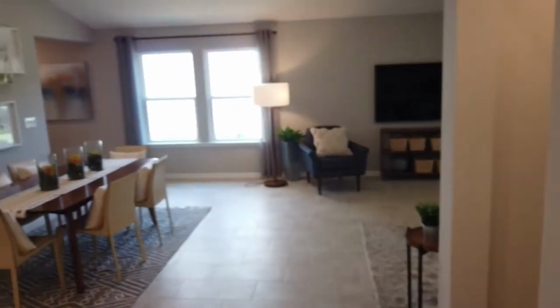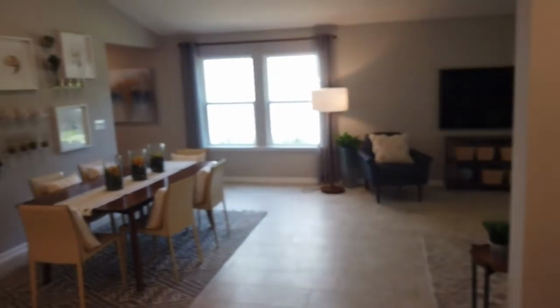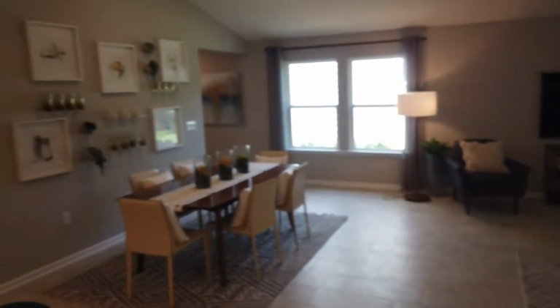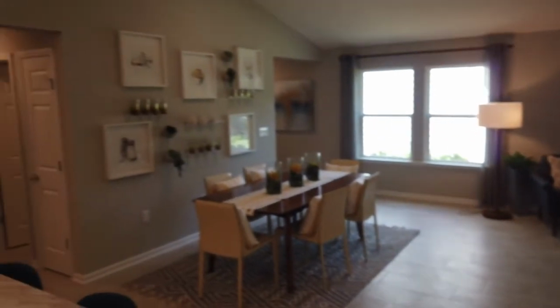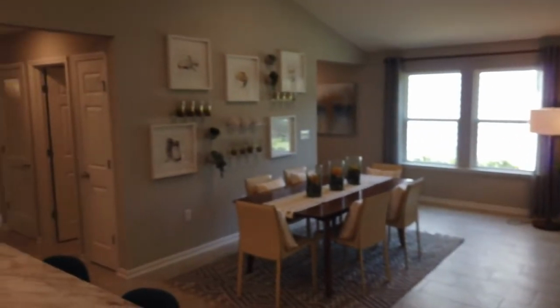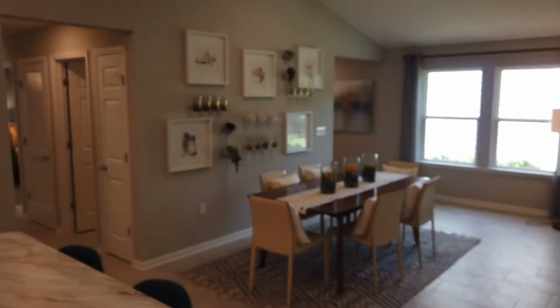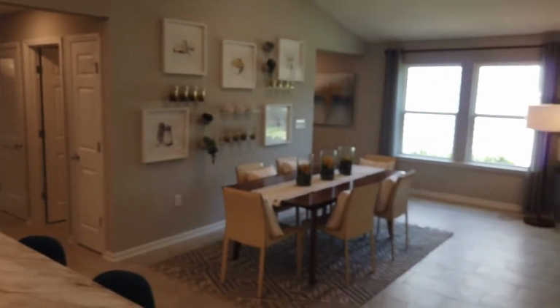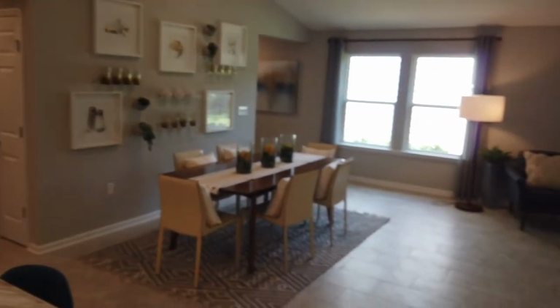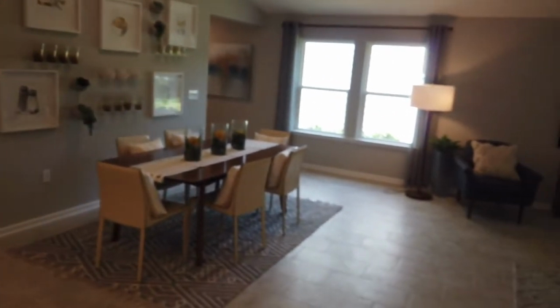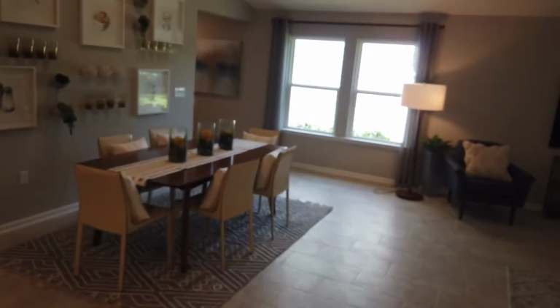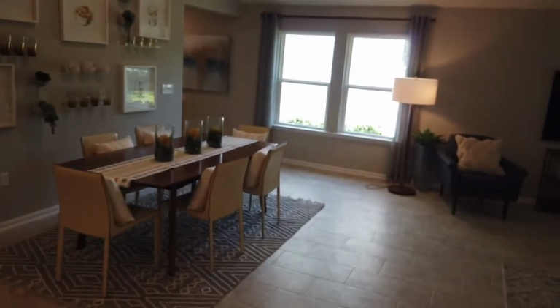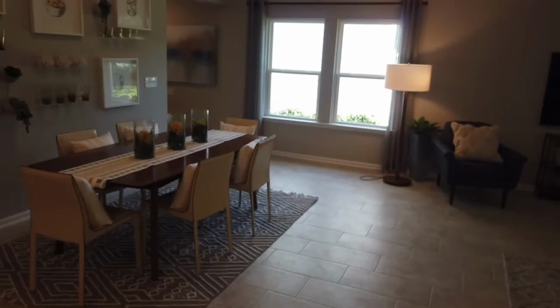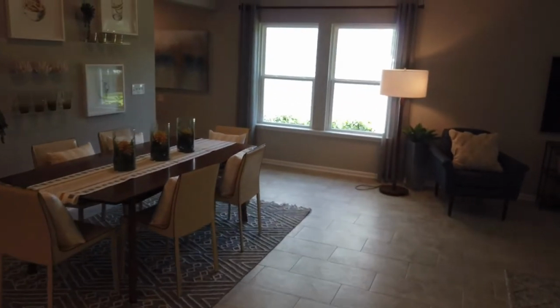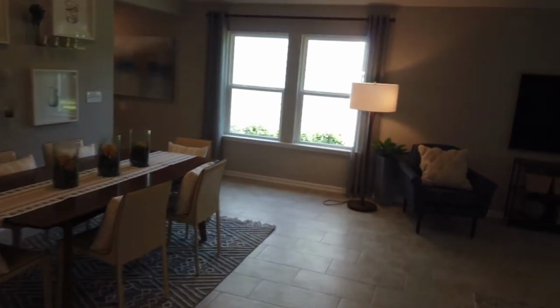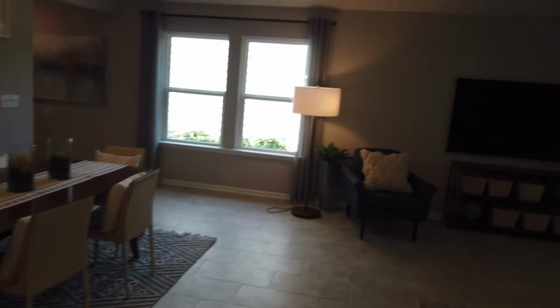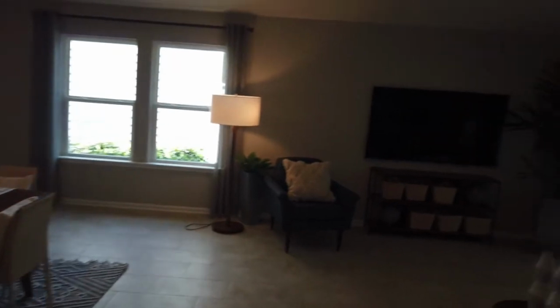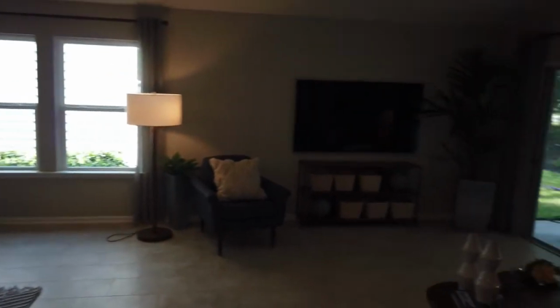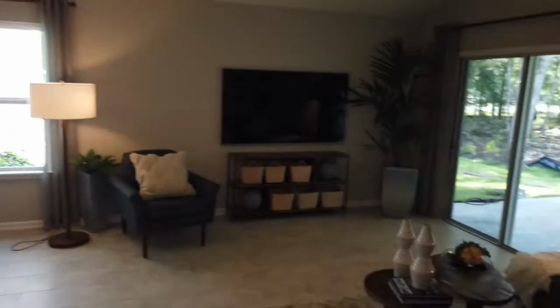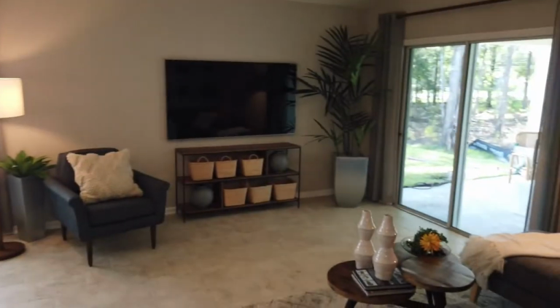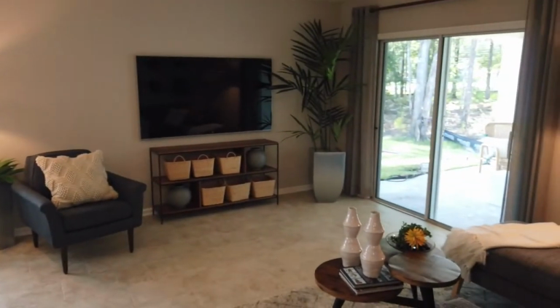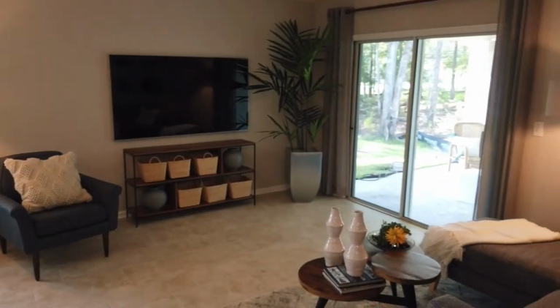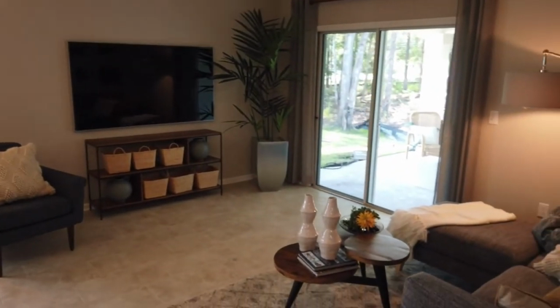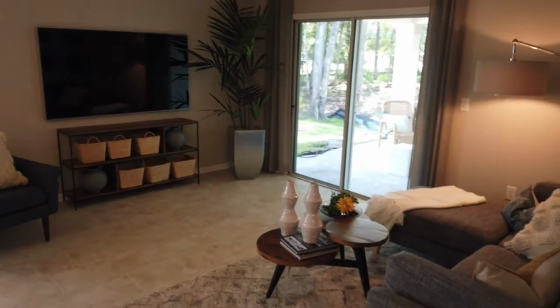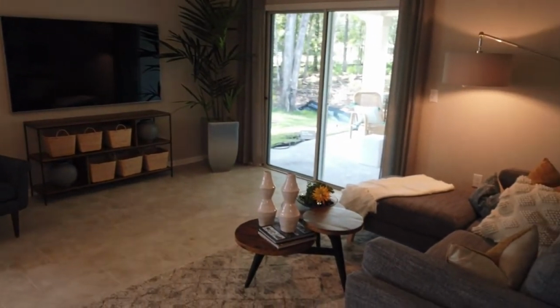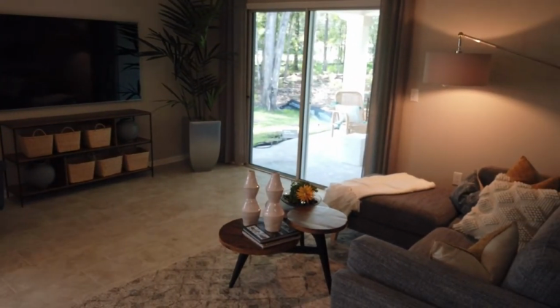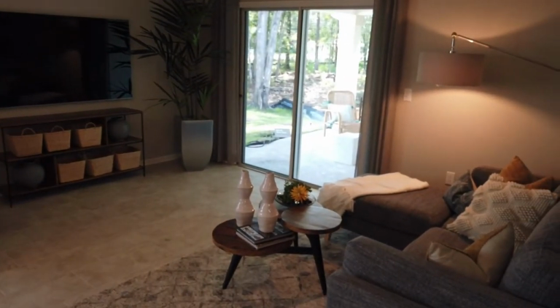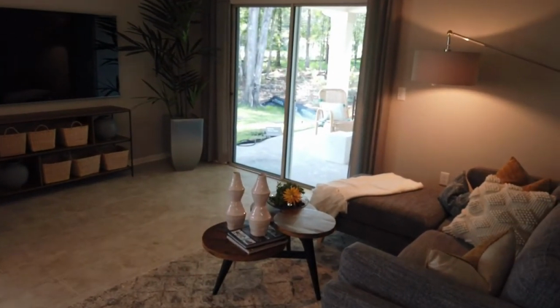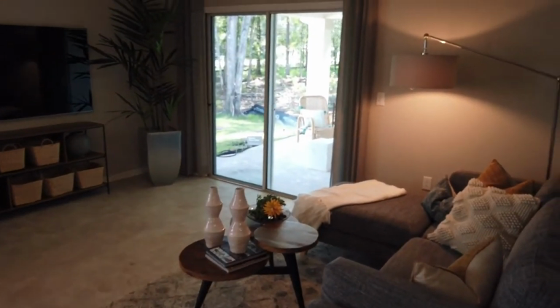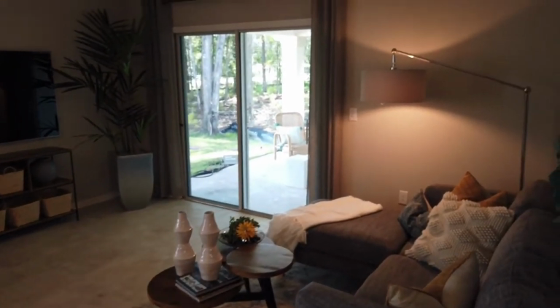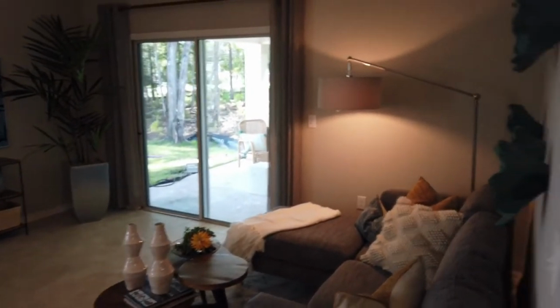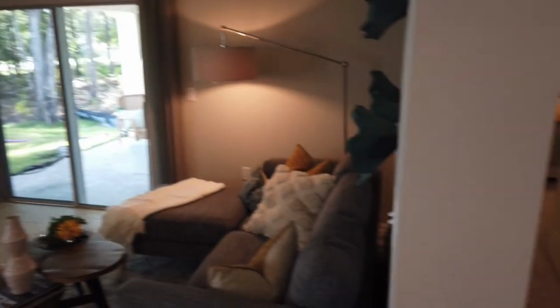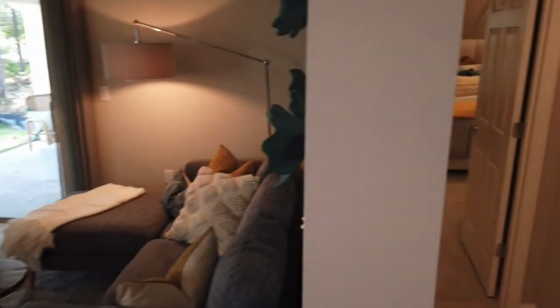Very nice open concept. You could always put your family room here and have your dining room over on this side if you prefer. We'll go outside in just a moment, but first let's go take a look at the master.